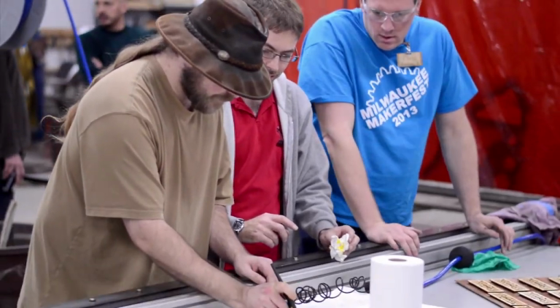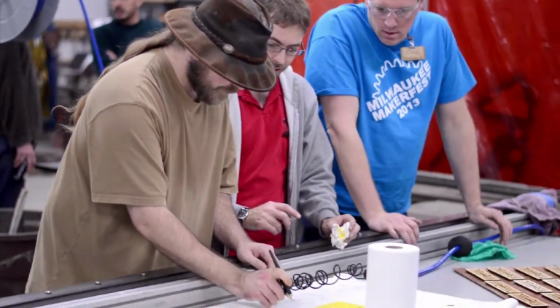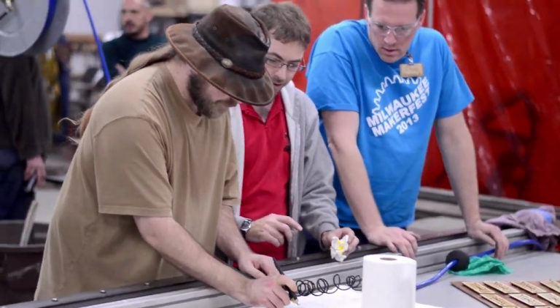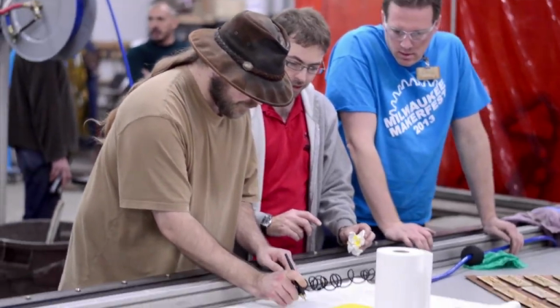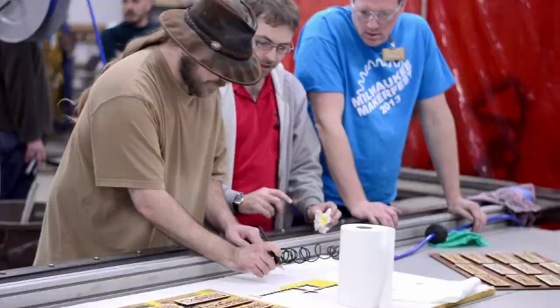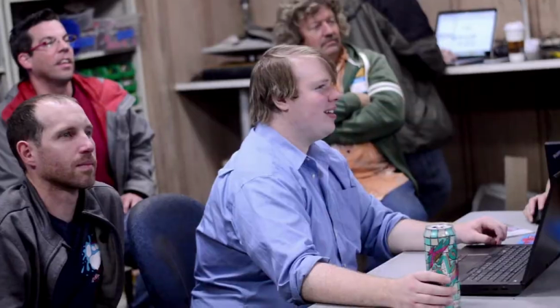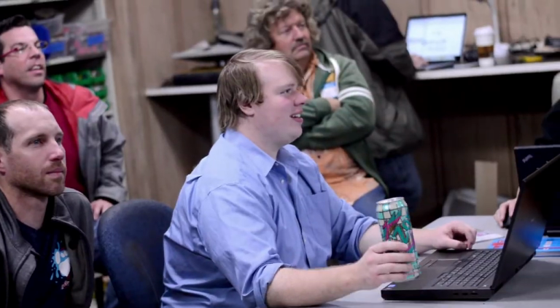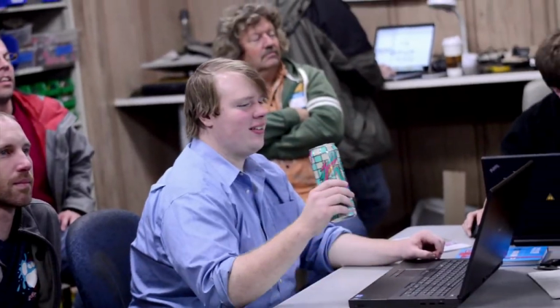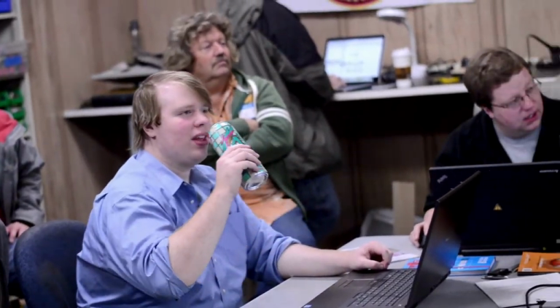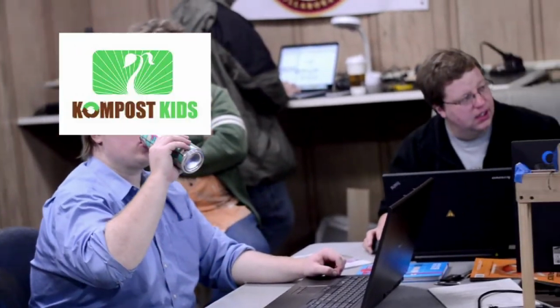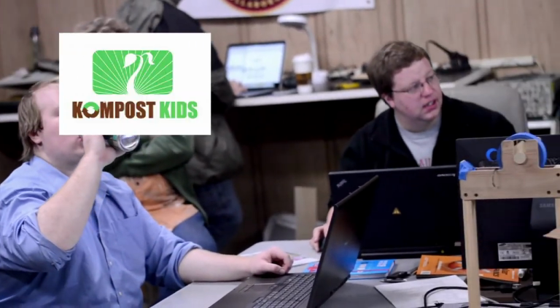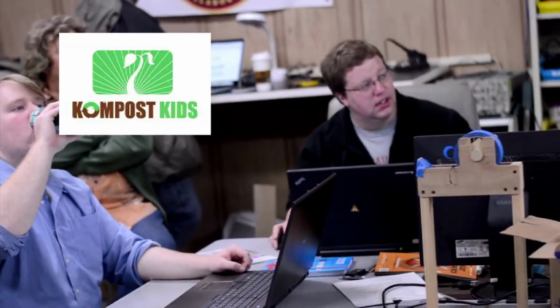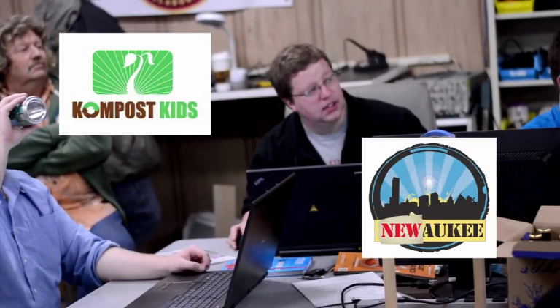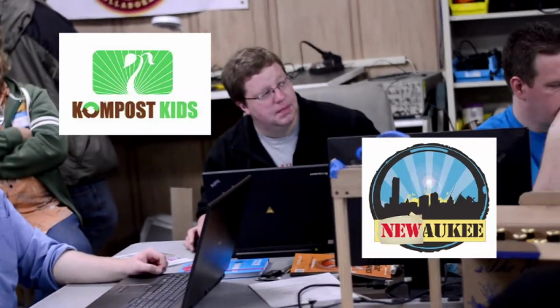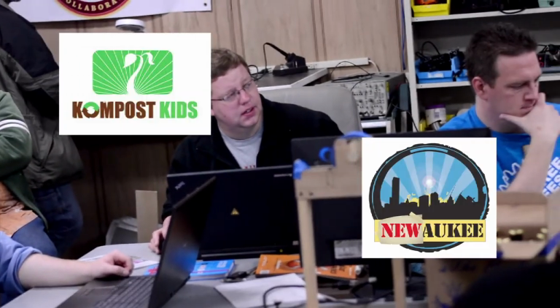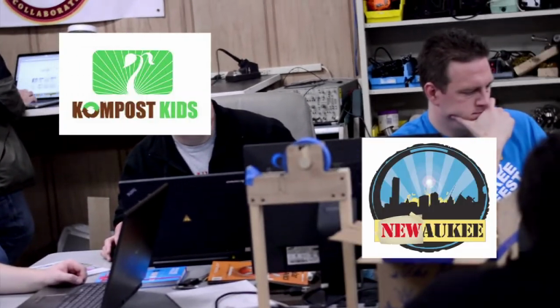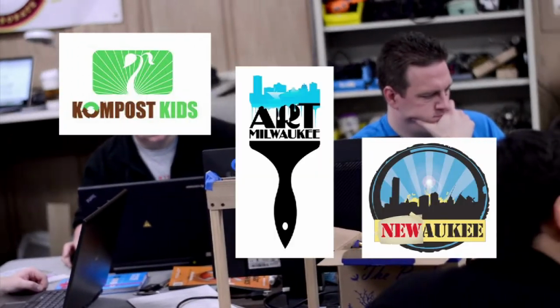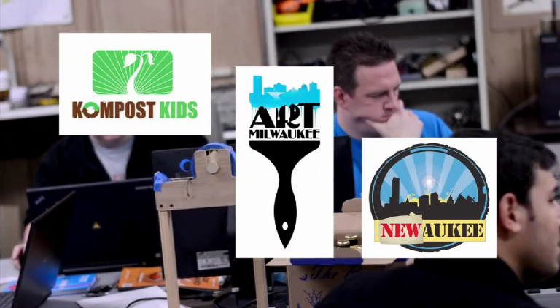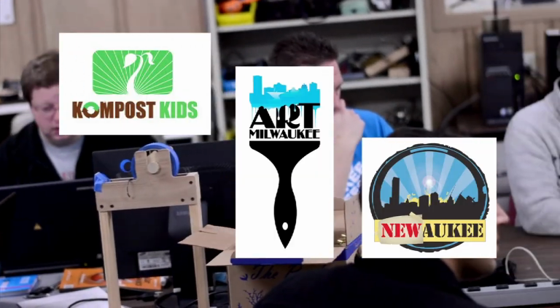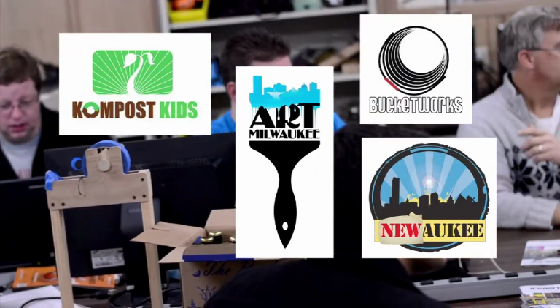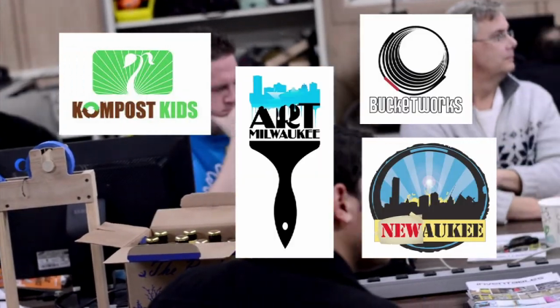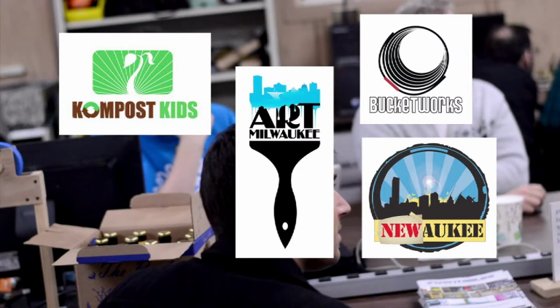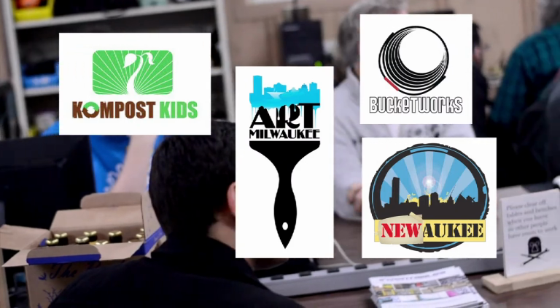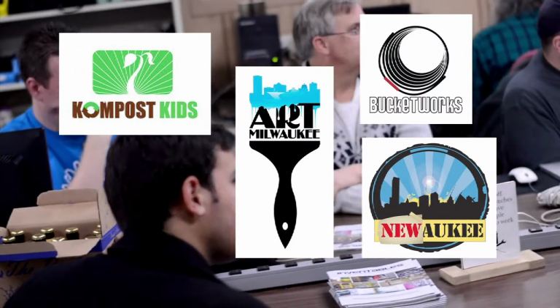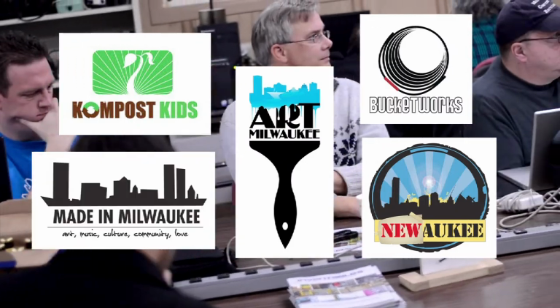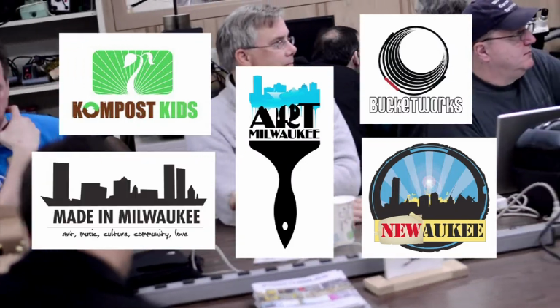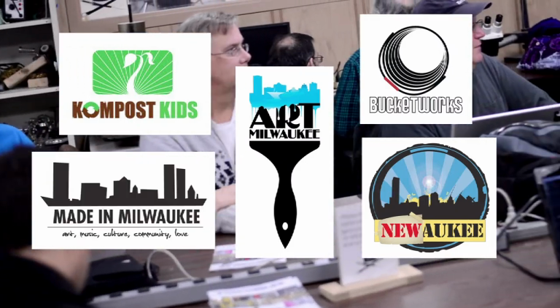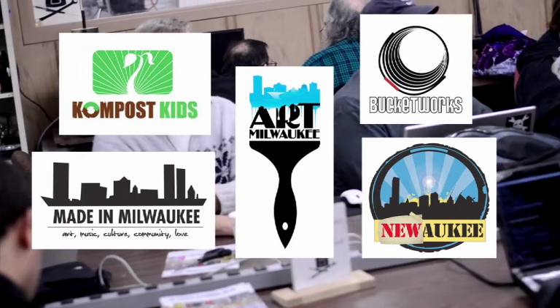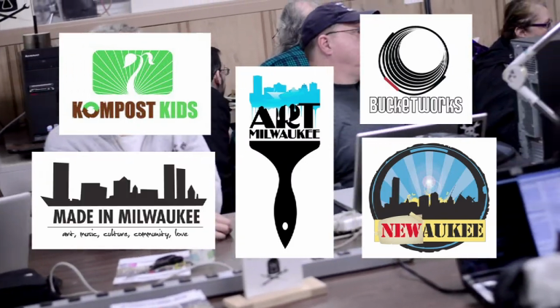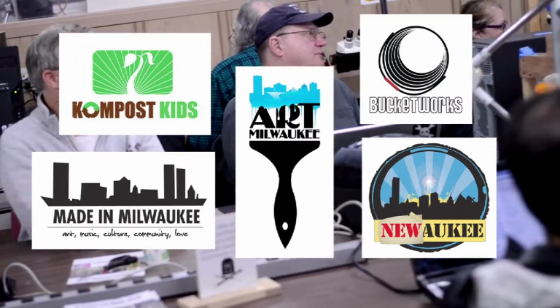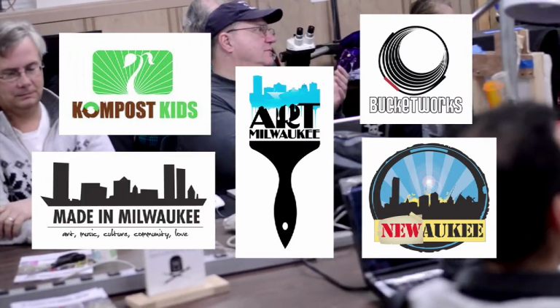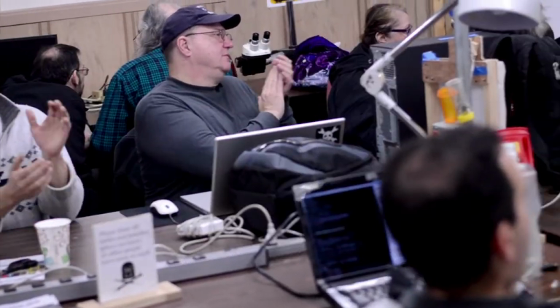Some of the groups we've worked with include Compost Kids, New Walkie, Art Milwaukee, Bucketworks, Made in Milwaukee, and too many others to mention.